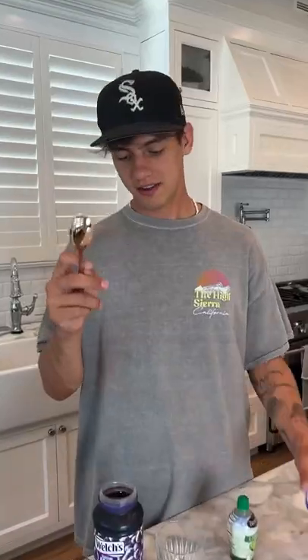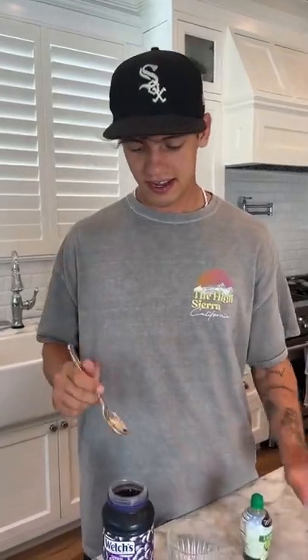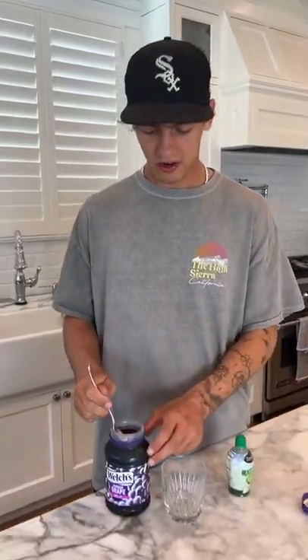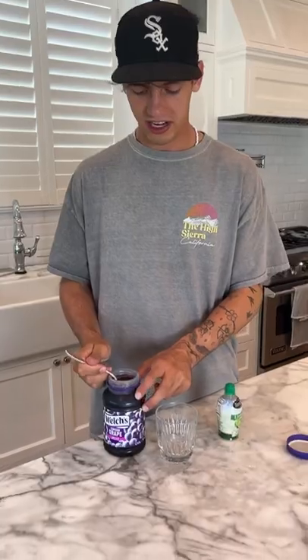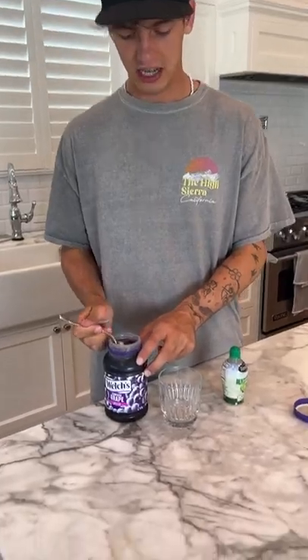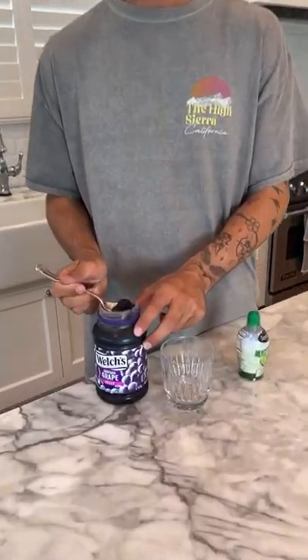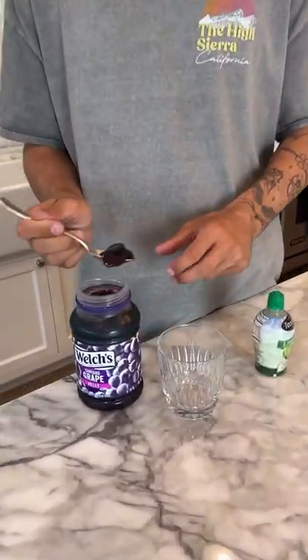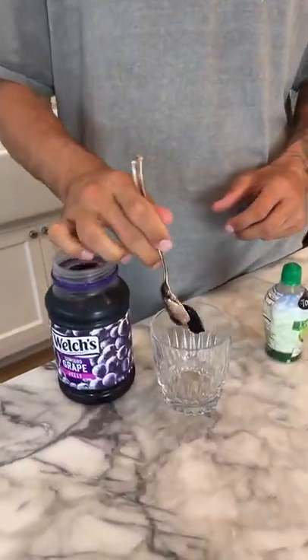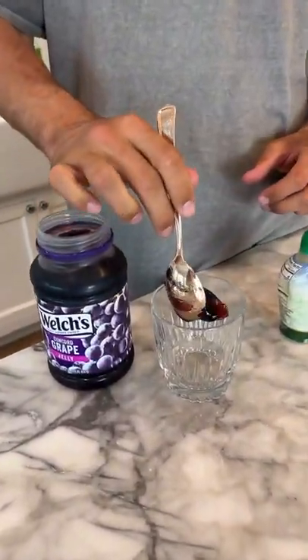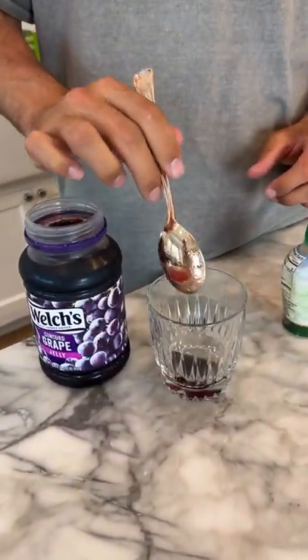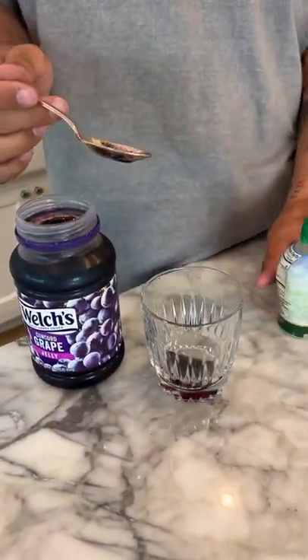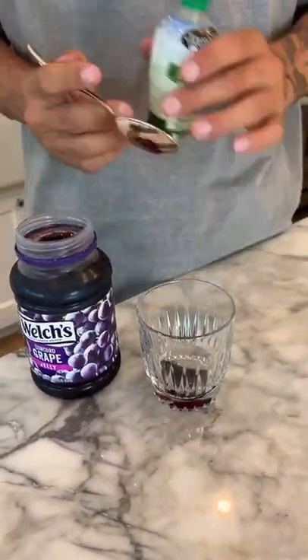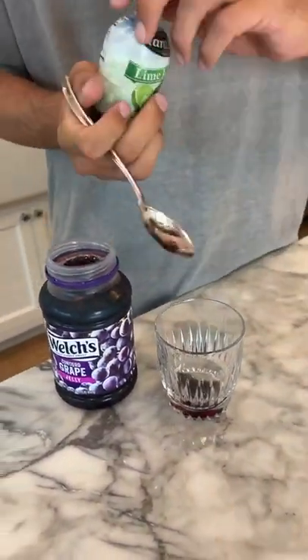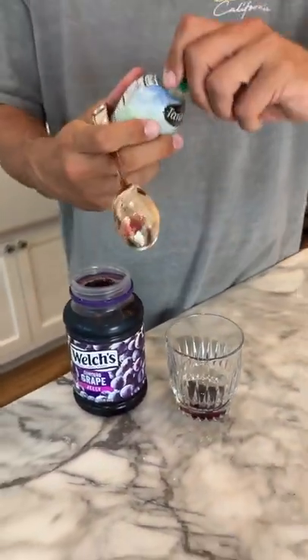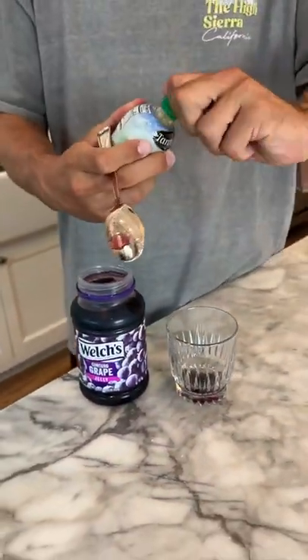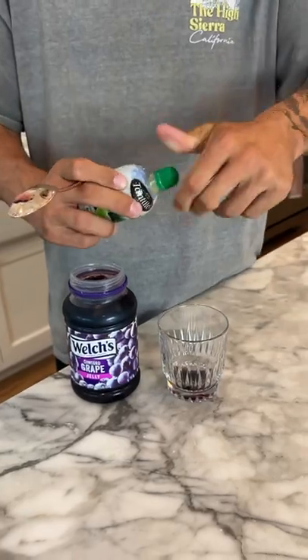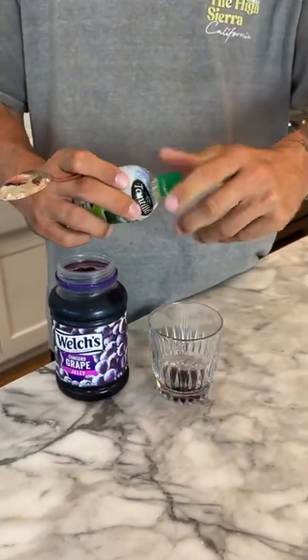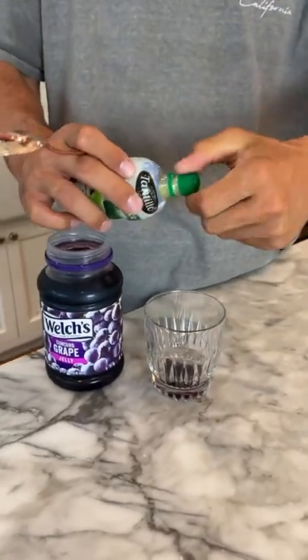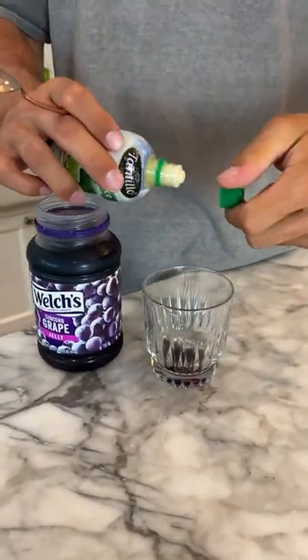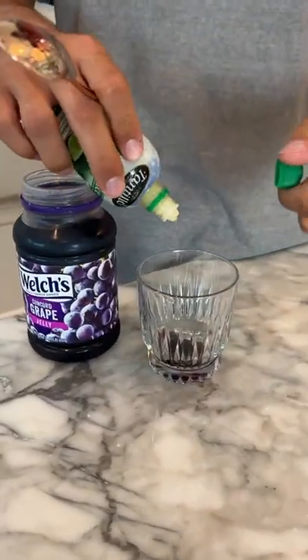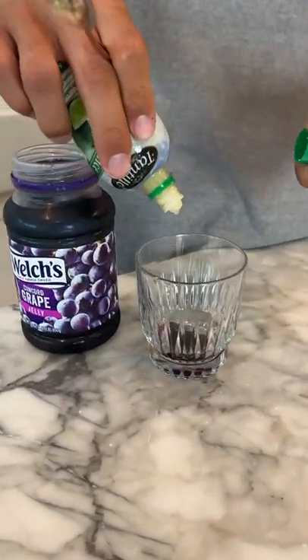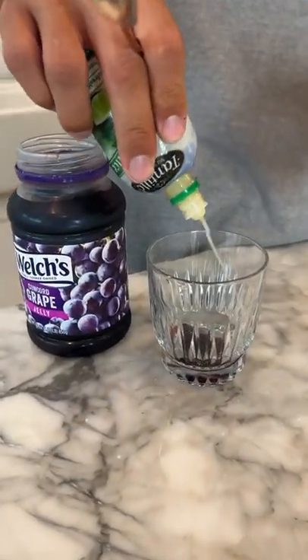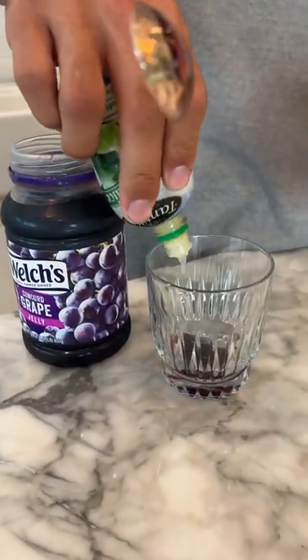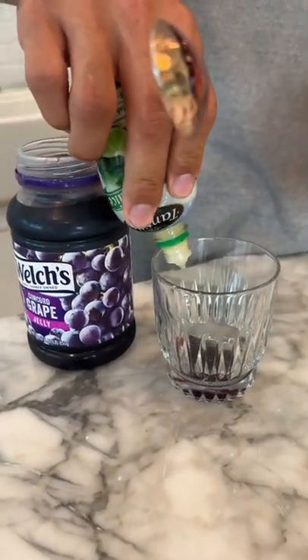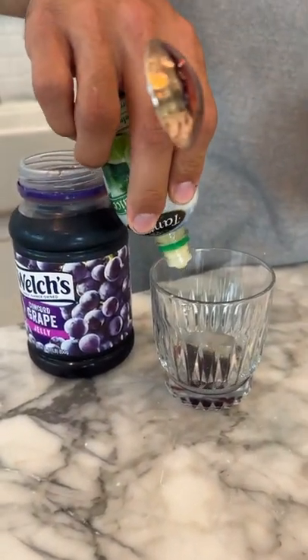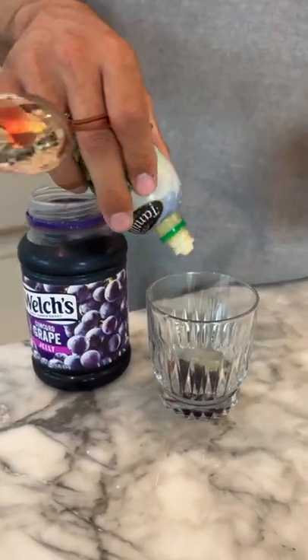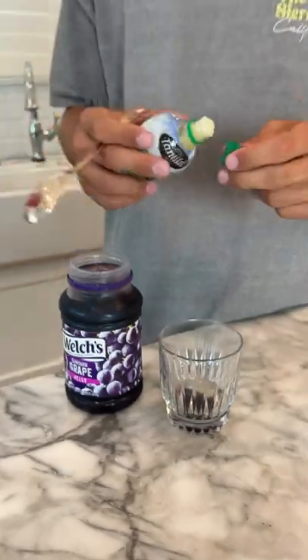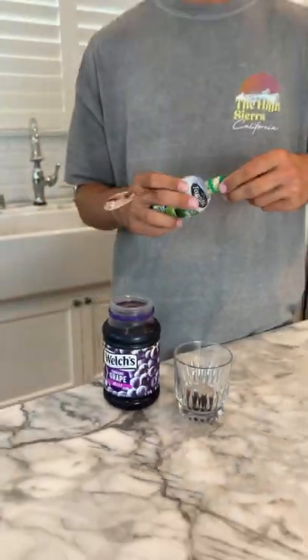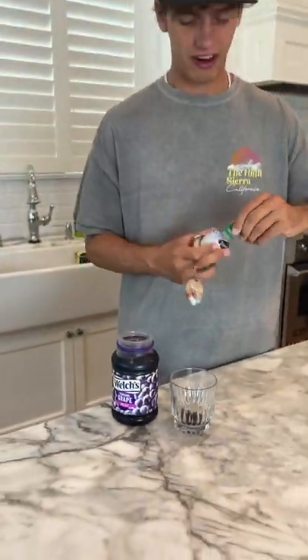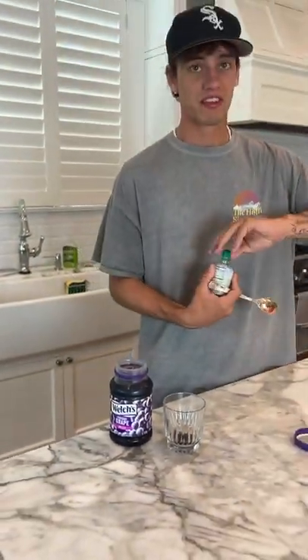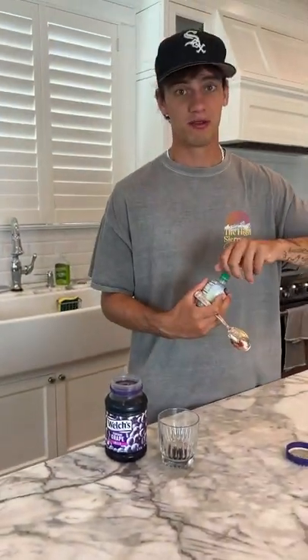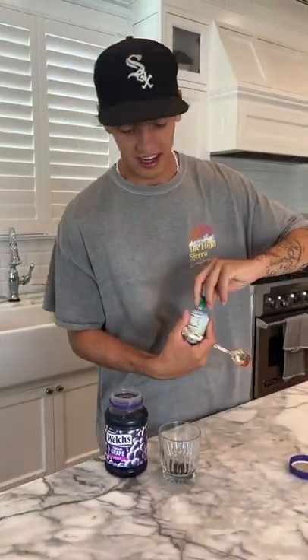All right, so we're going to take our grape jelly here. It's going in our cup. Now we add a little bit of lime juice, and it should taste like Sour Patch Kids. That was a lot of lime juice. All right, it's going to be really sour.